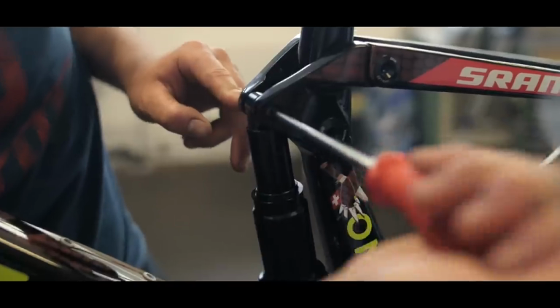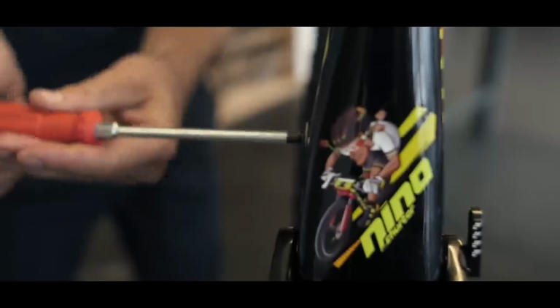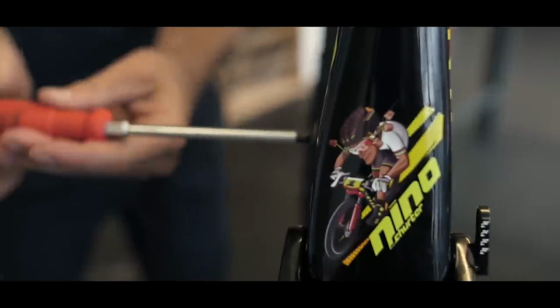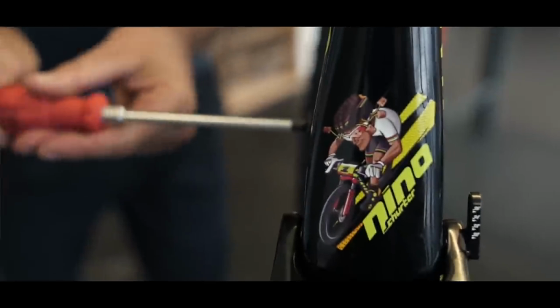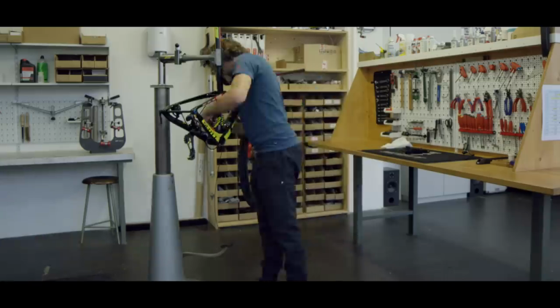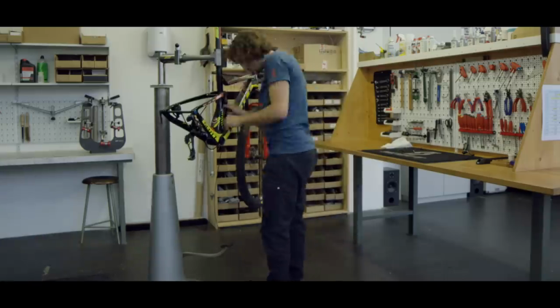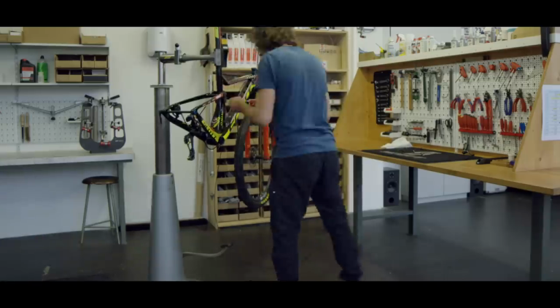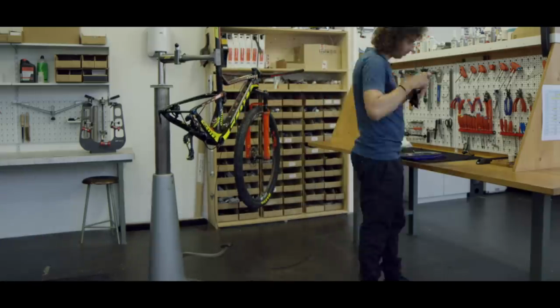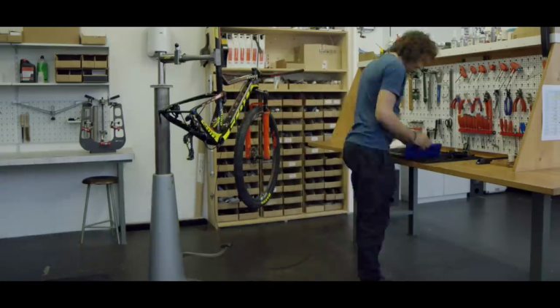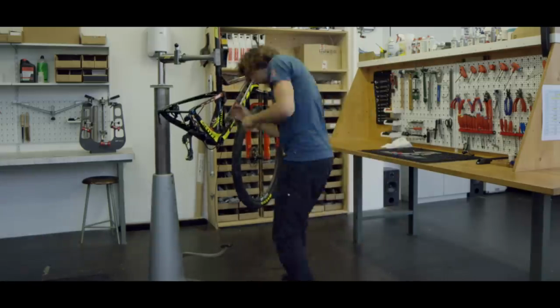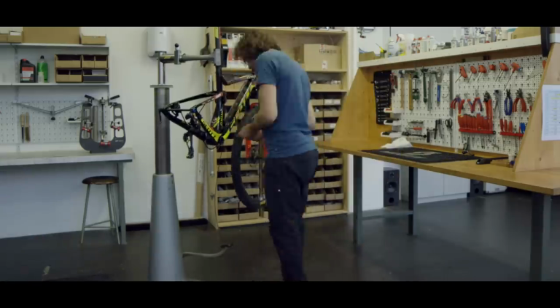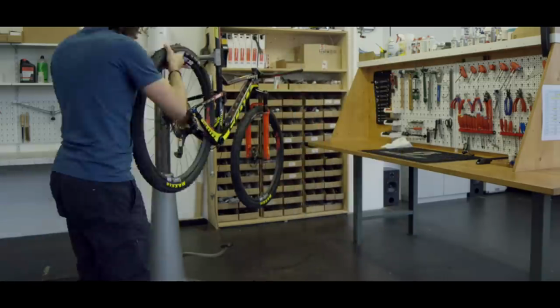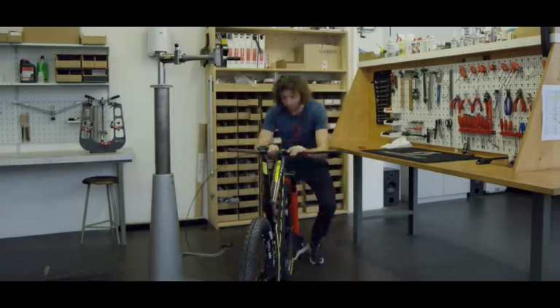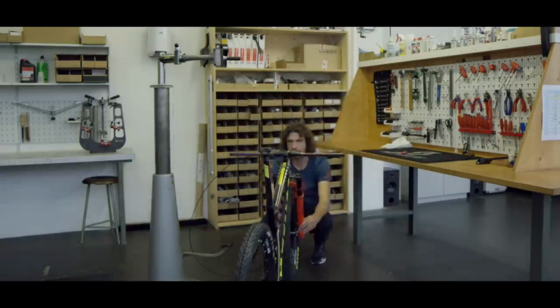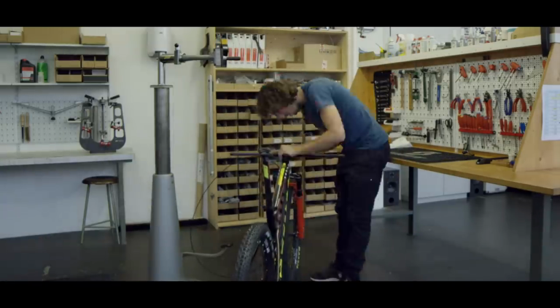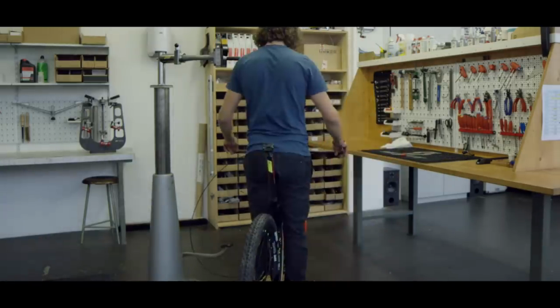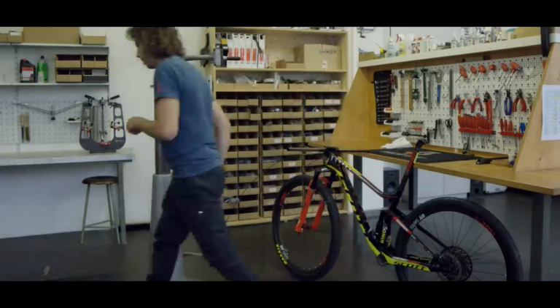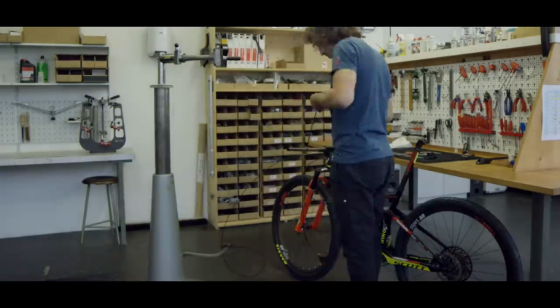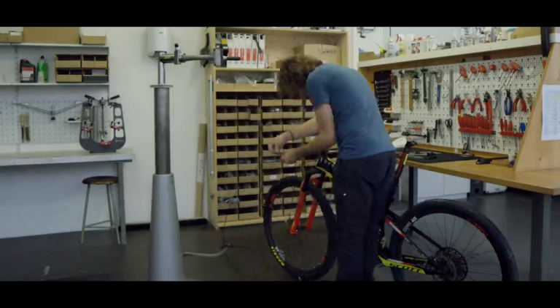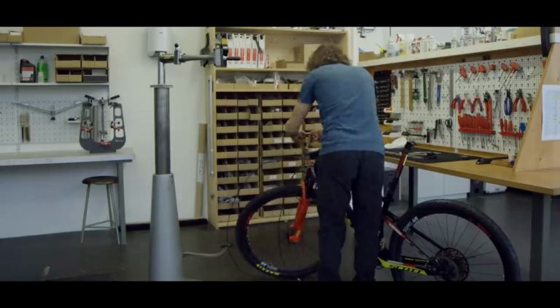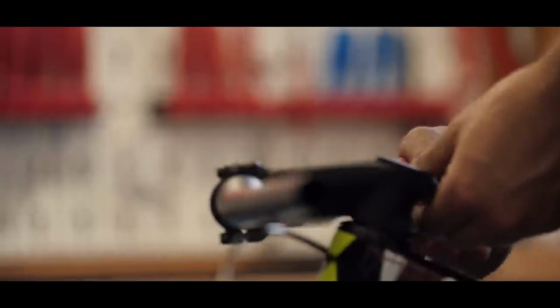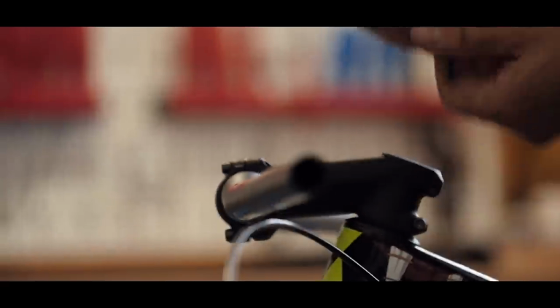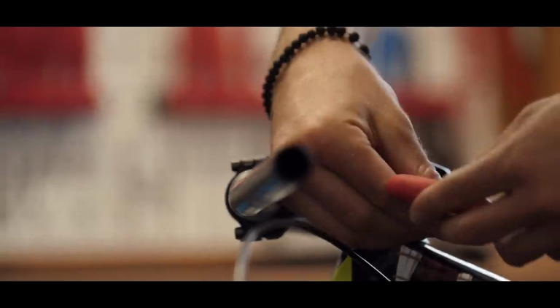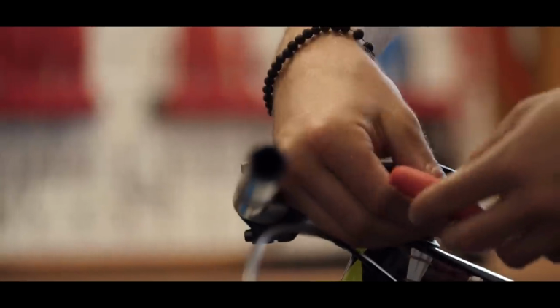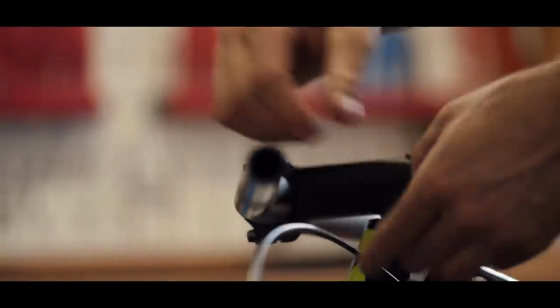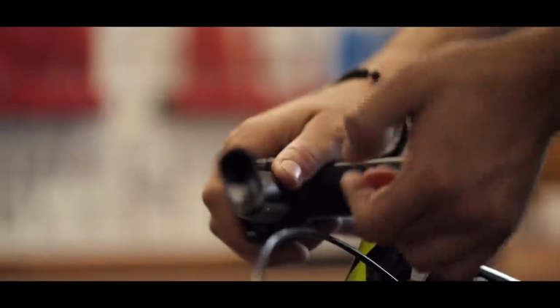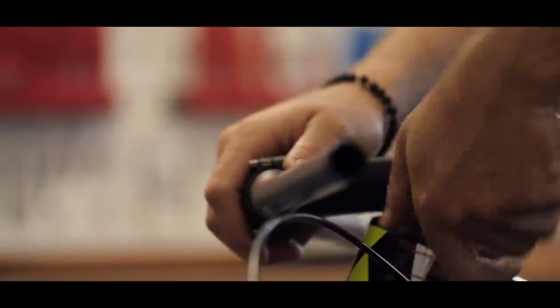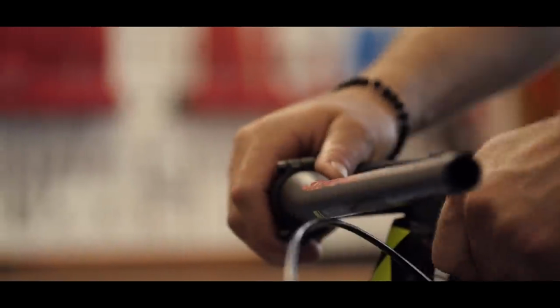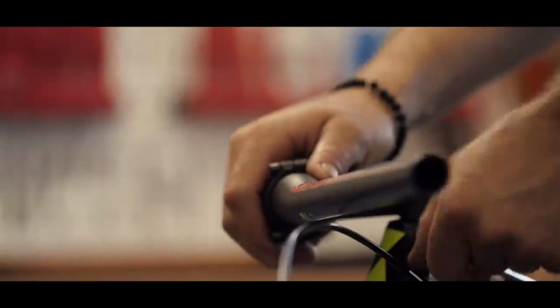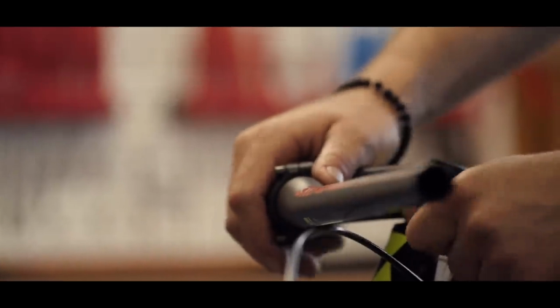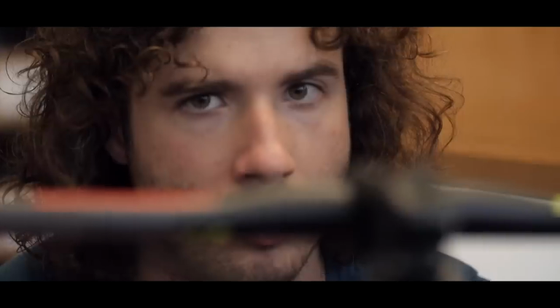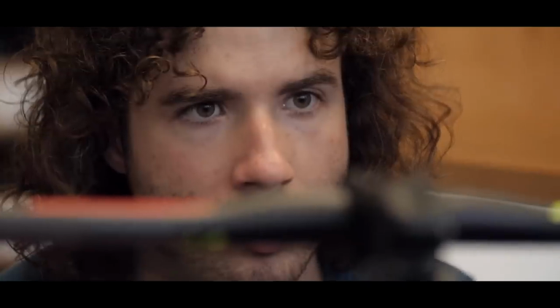Now we take the bike from the work stand and put it on the floor so we can adjust the whole cockpit — stem, handlebar — and twist your handlebar into the right position.